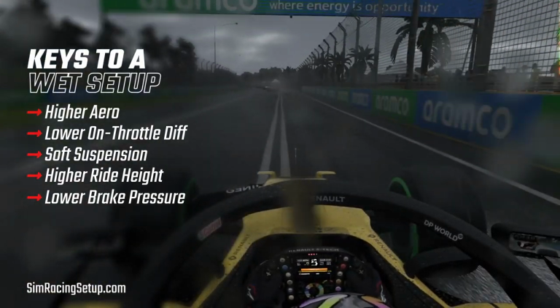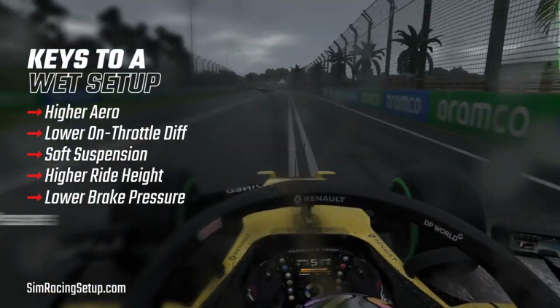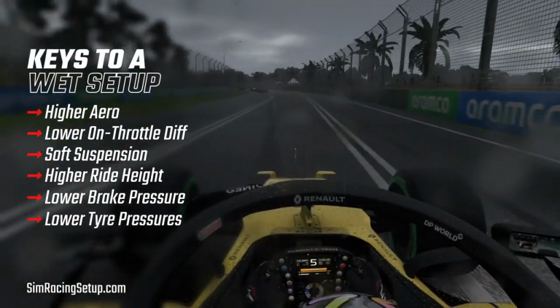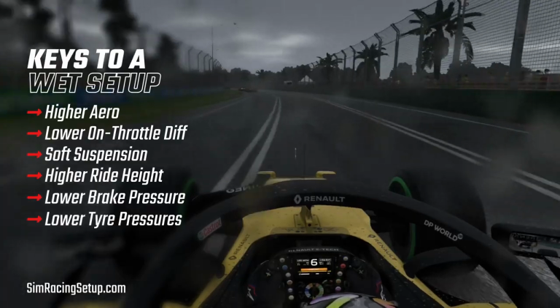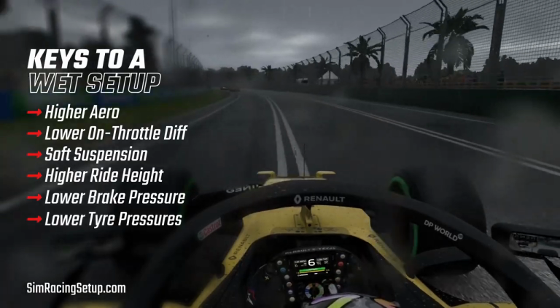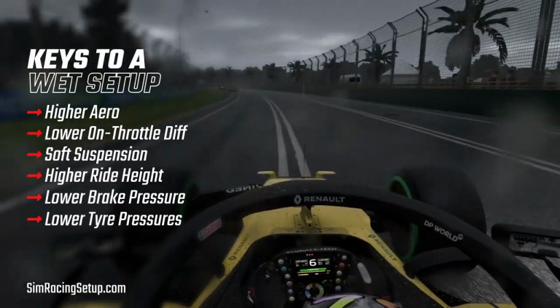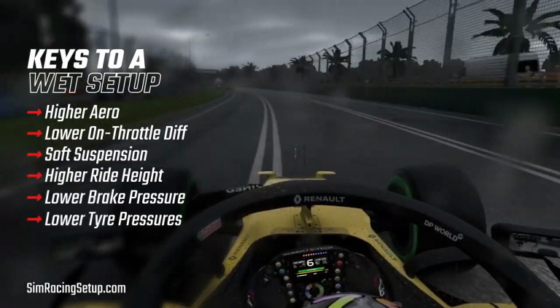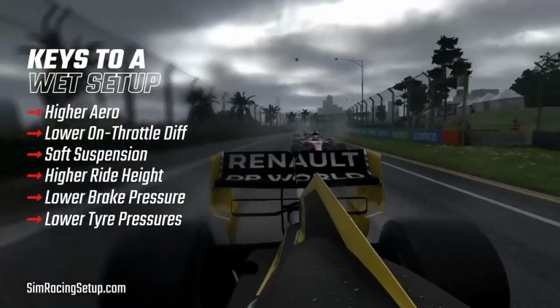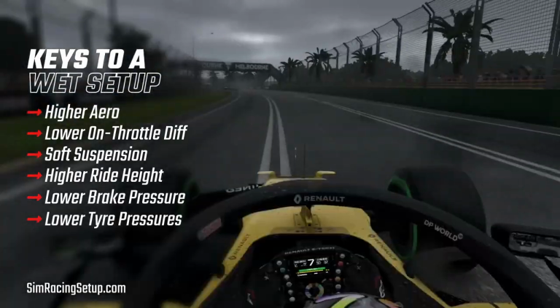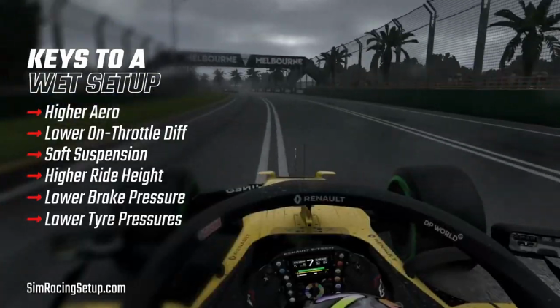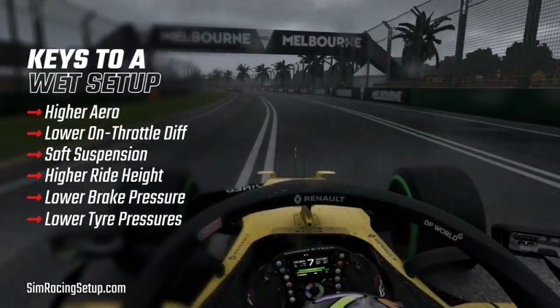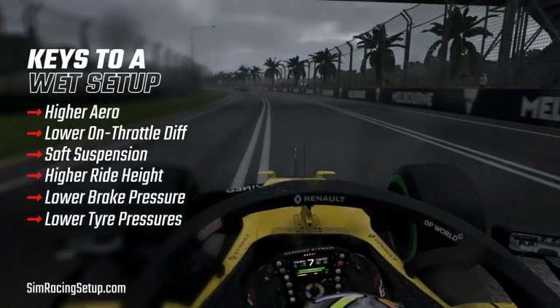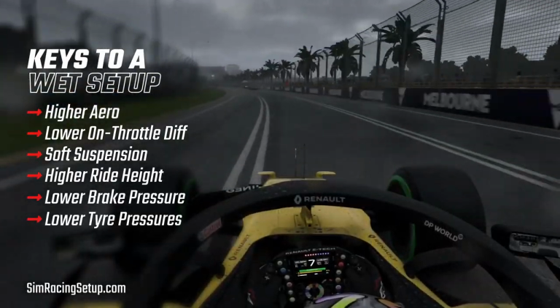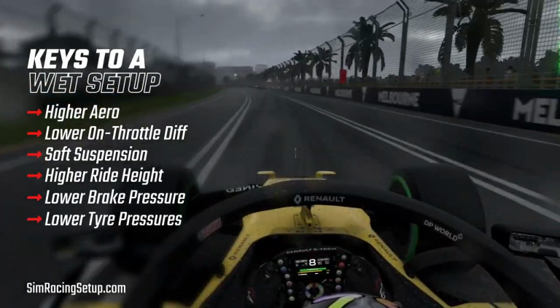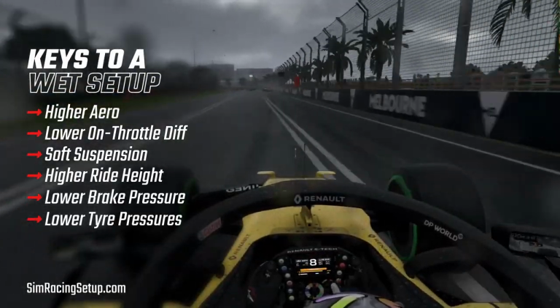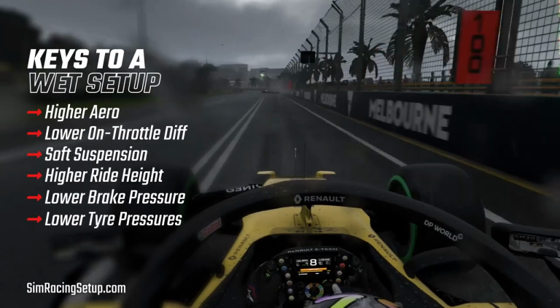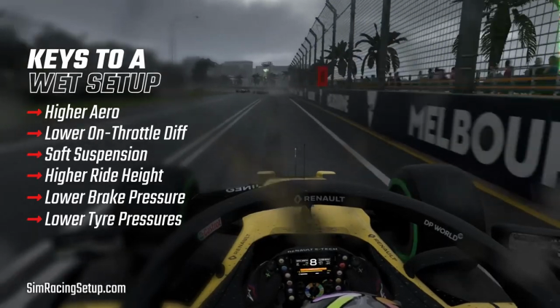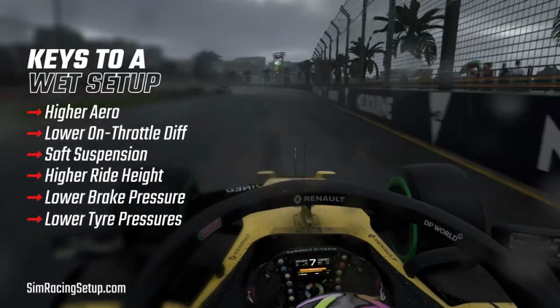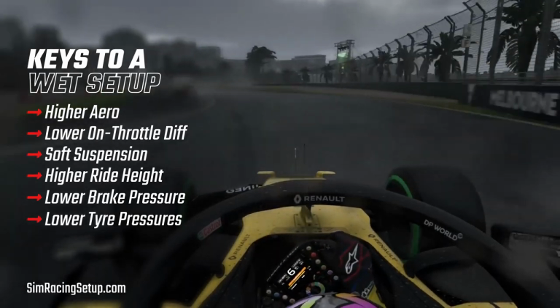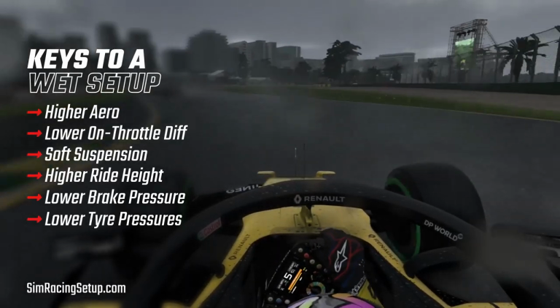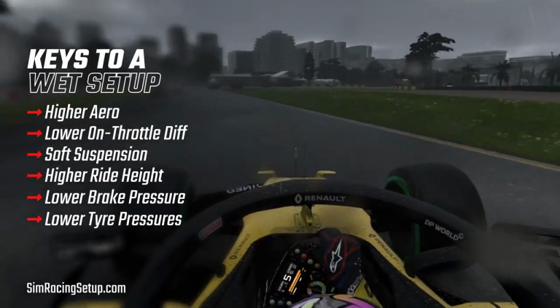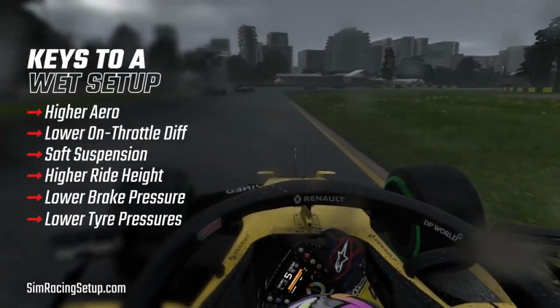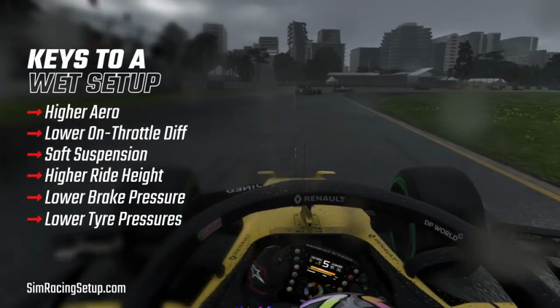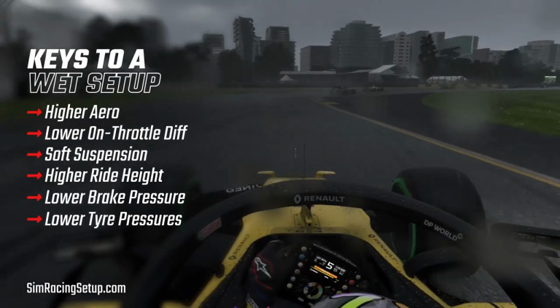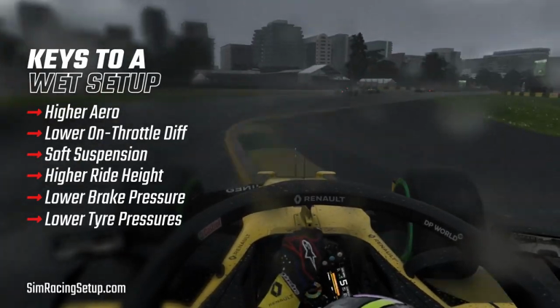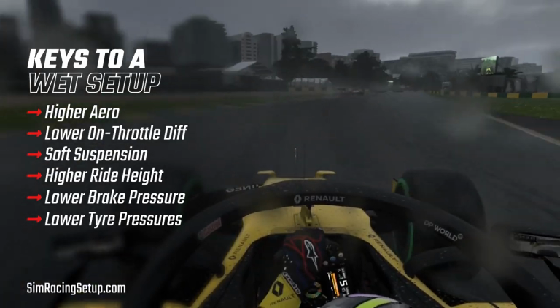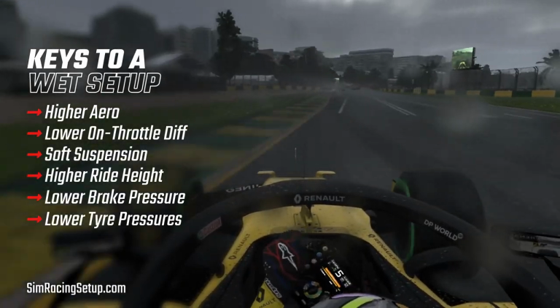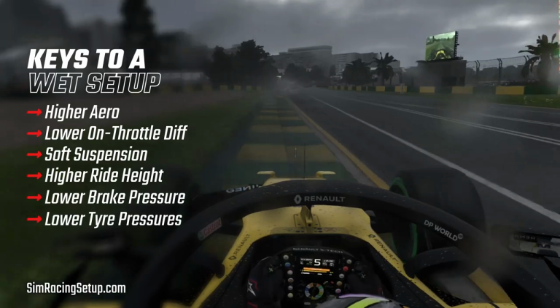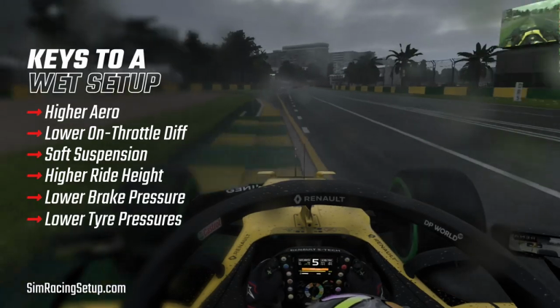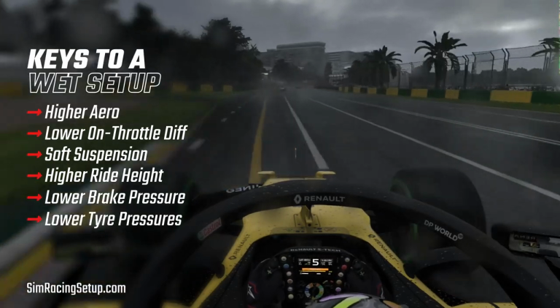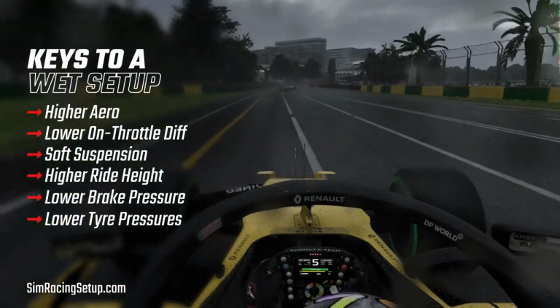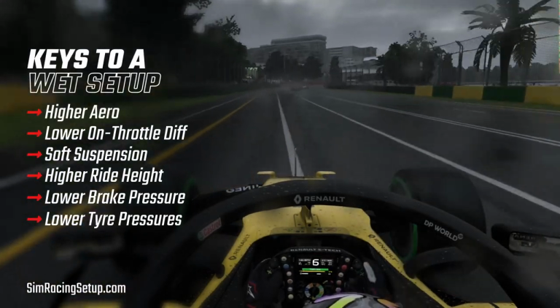The final part of our setup that we adjust for wet conditions is to lower the tyre pressures. Lowering the tyre pressures ultimately means that more of the tyre is in contact with the track surface at any point. Ensuring that we have as much tyre surface touching the asphalt is important to giving us the most amount of grip.